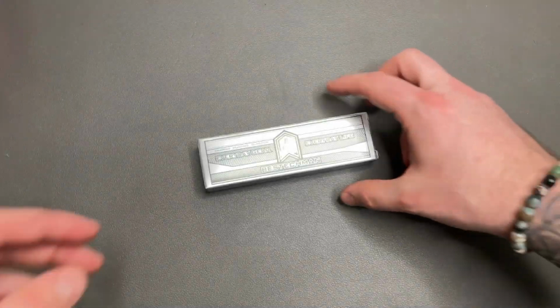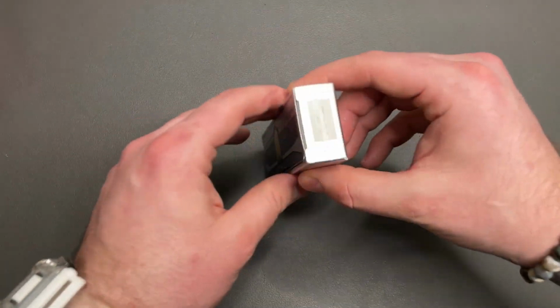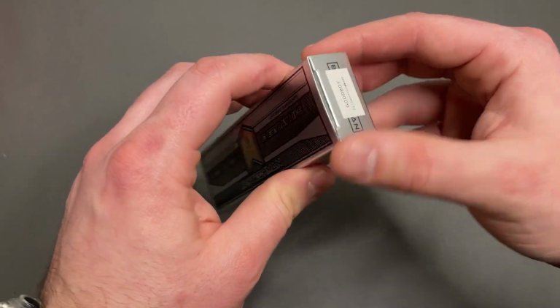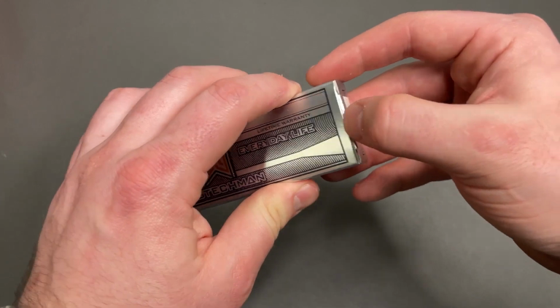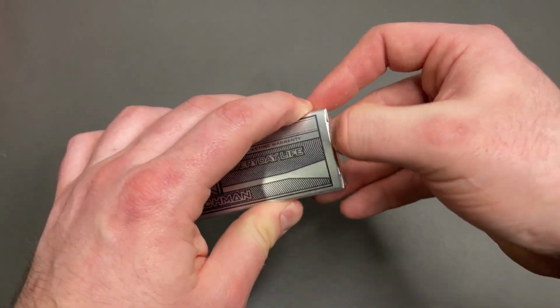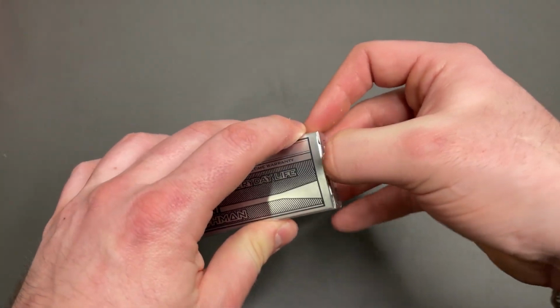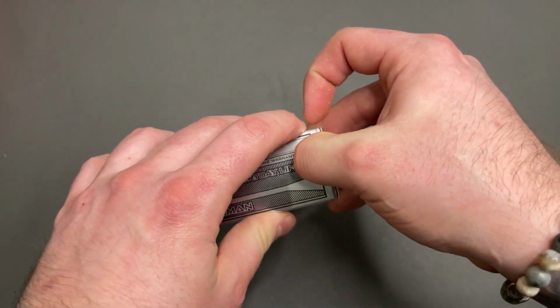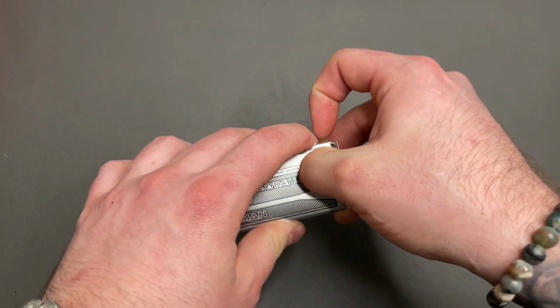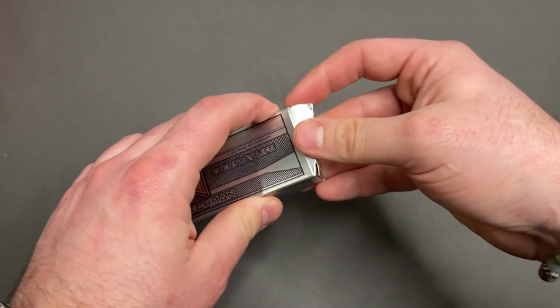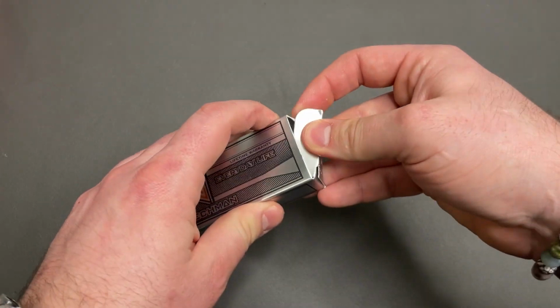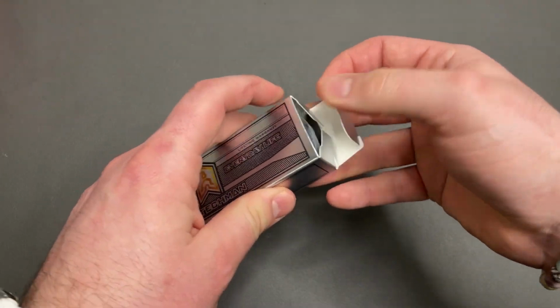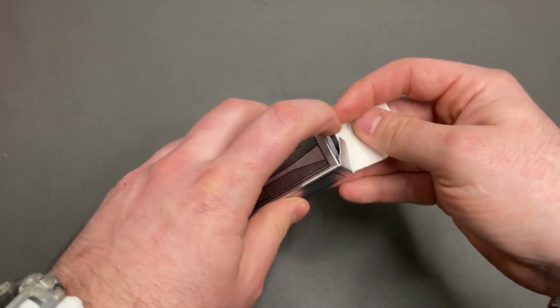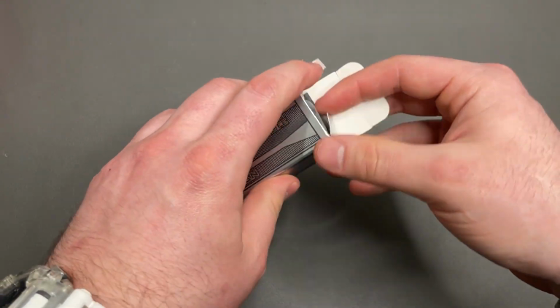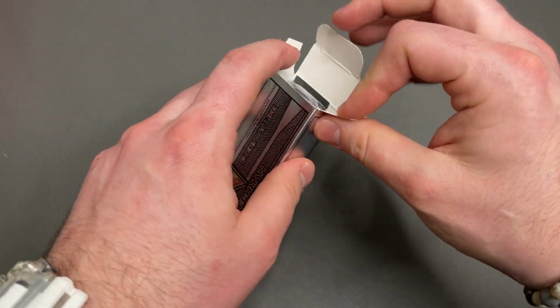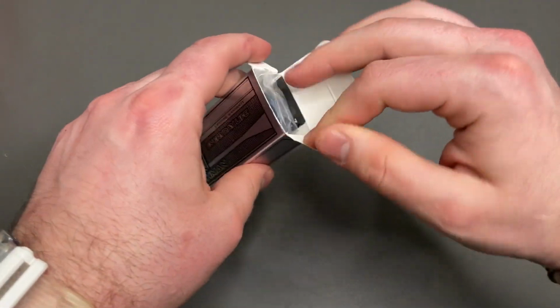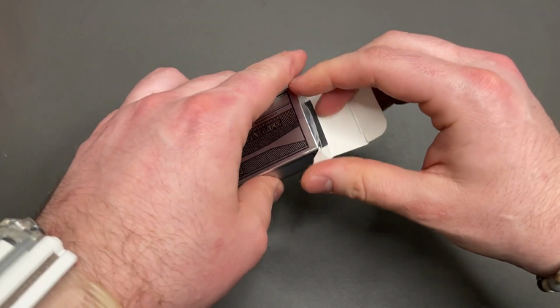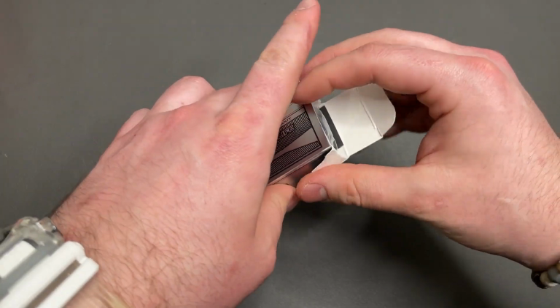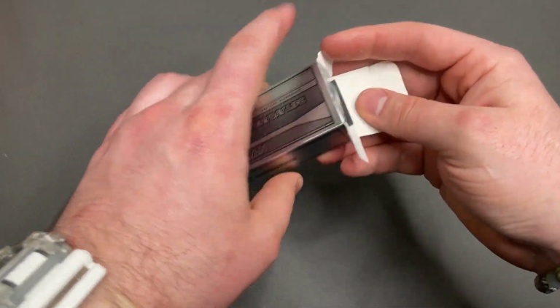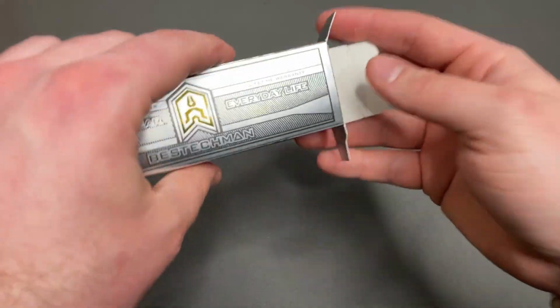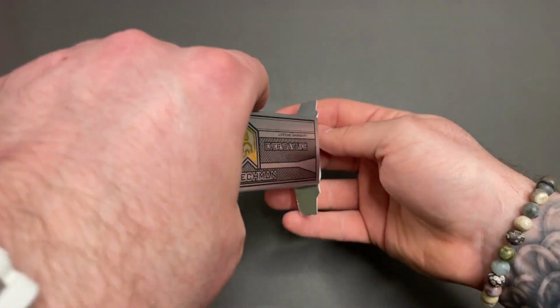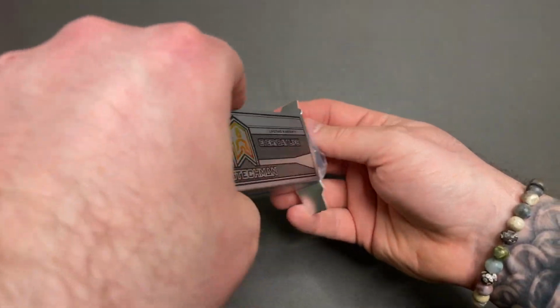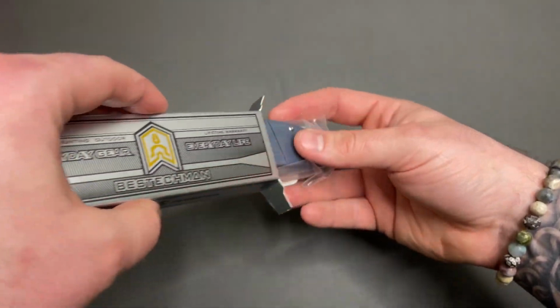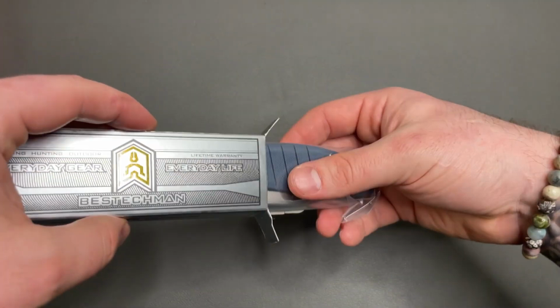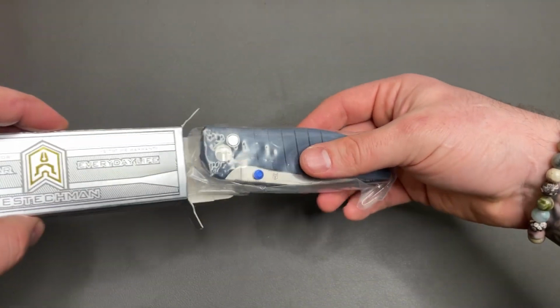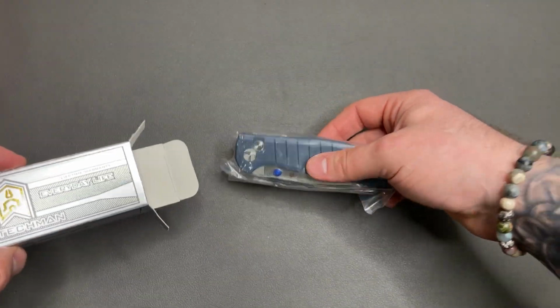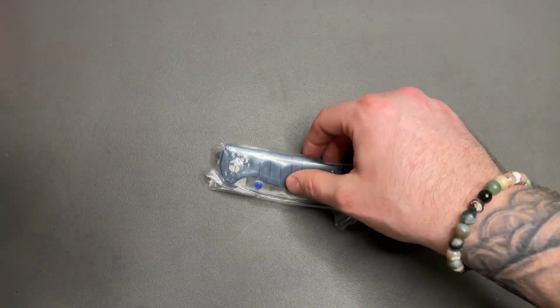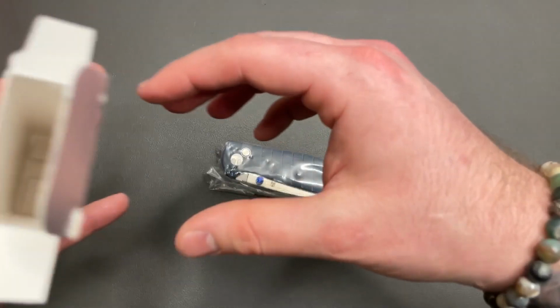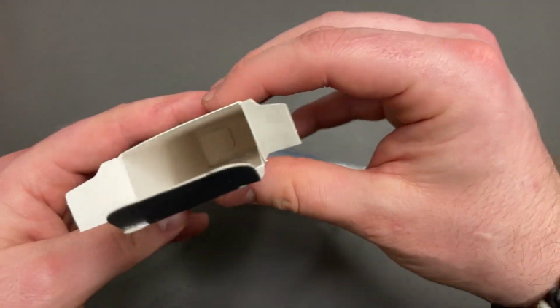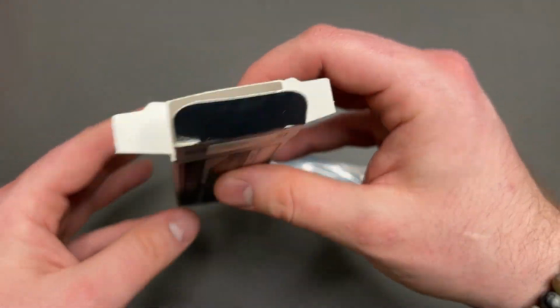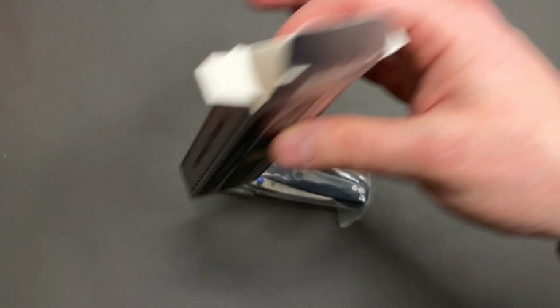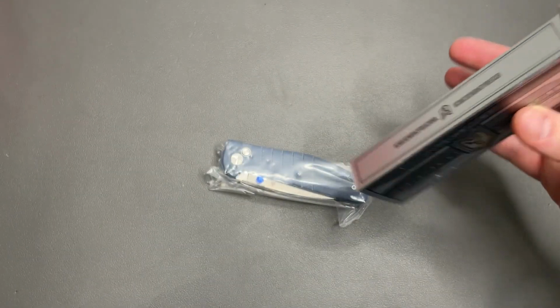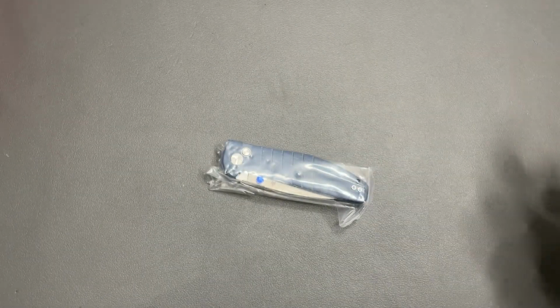So I got this for free from Blade HQ because they were running a promo. It was like their 21st anniversary sale or something, and this was the free knife you got if you spent over a certain amount. So this shipped with a bunch of other Spydercos.